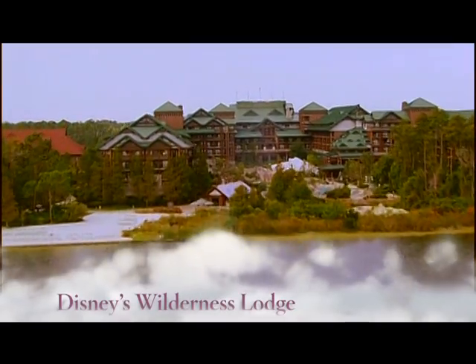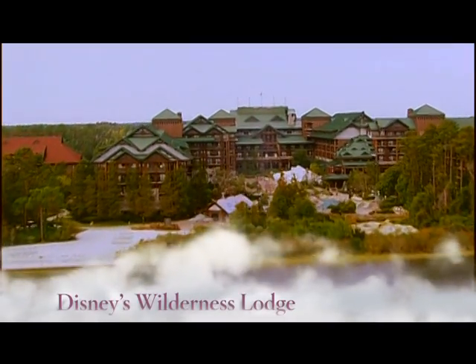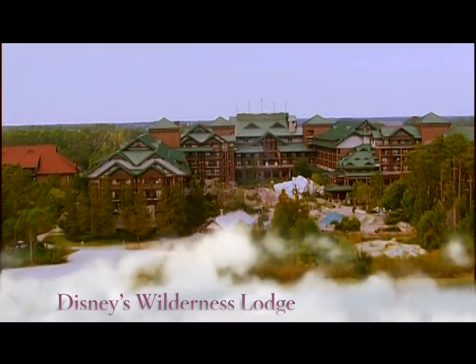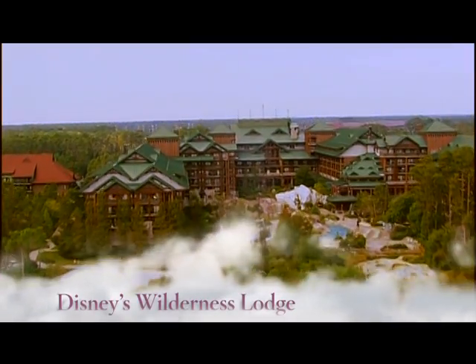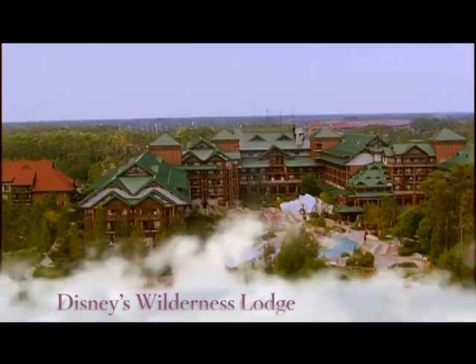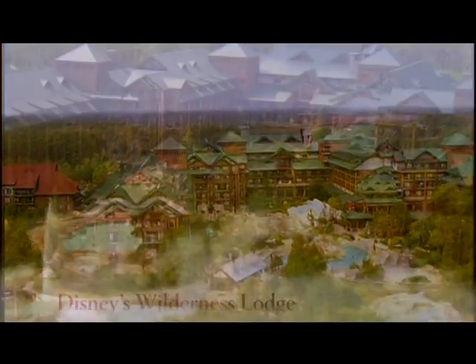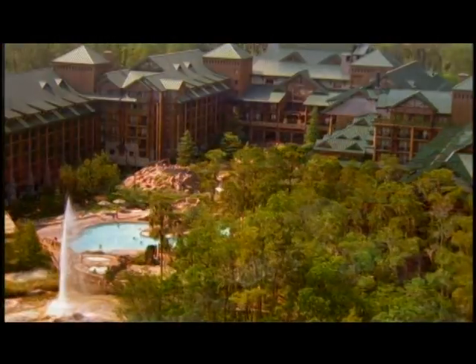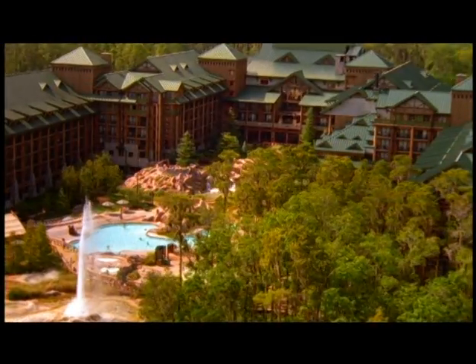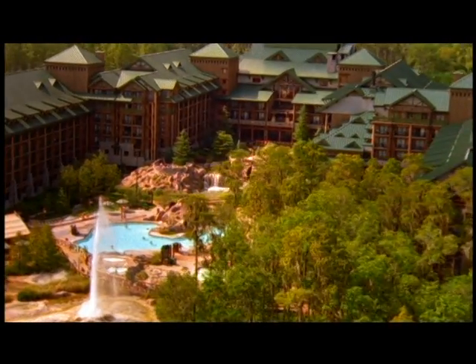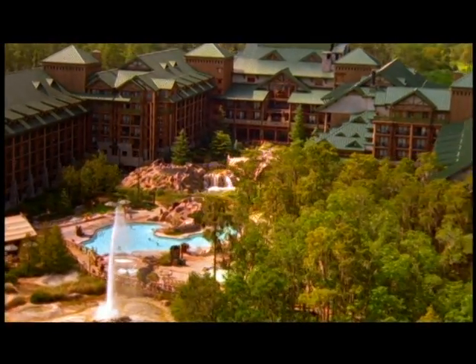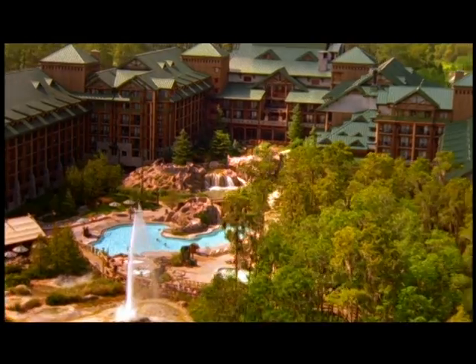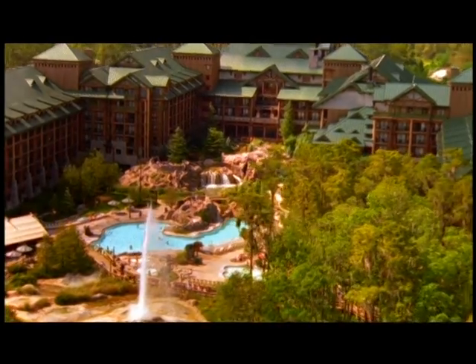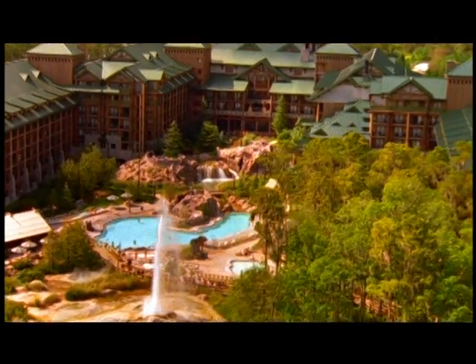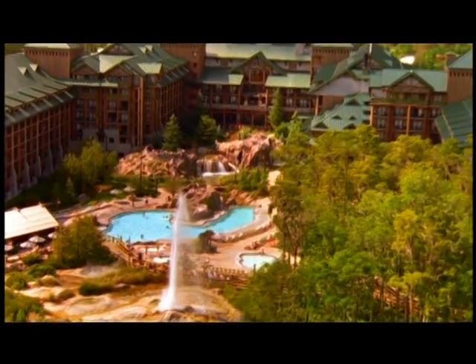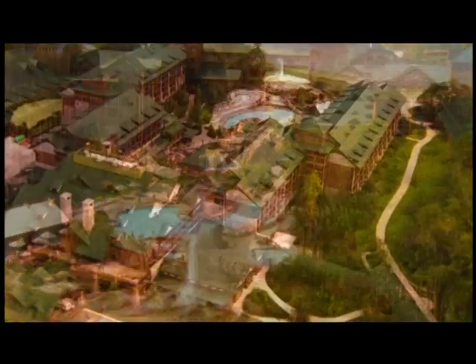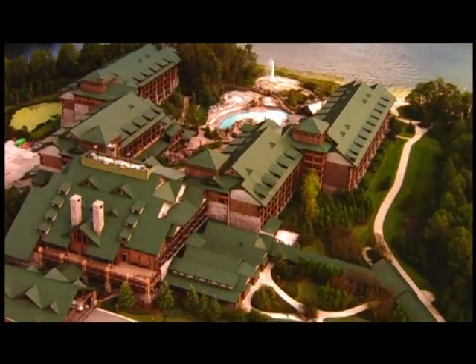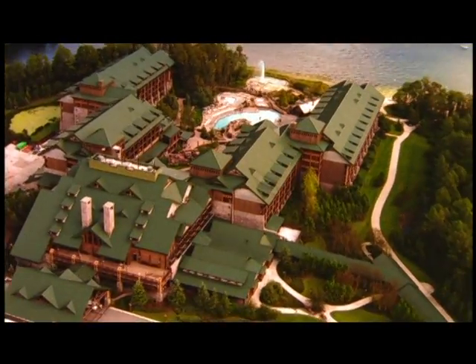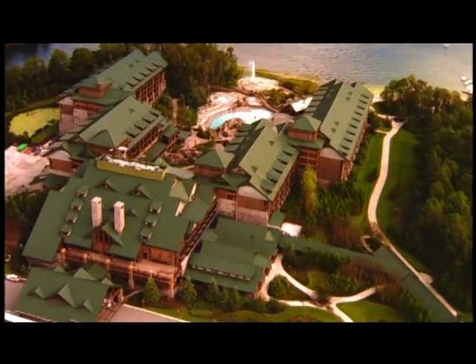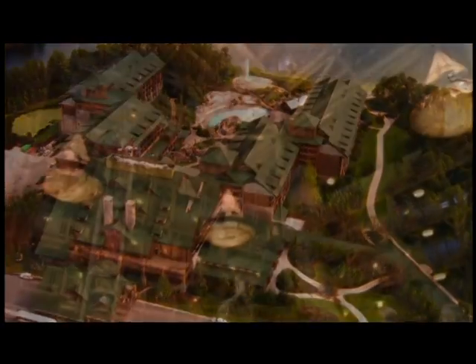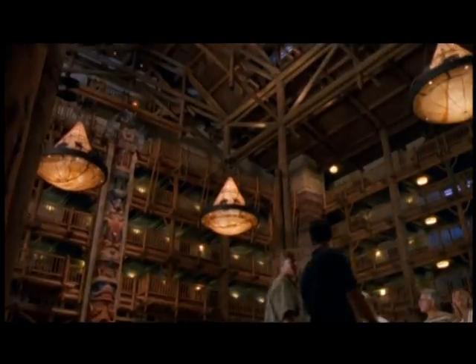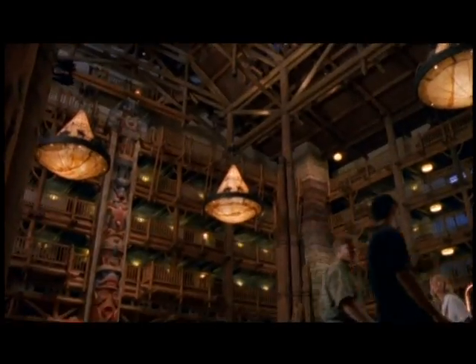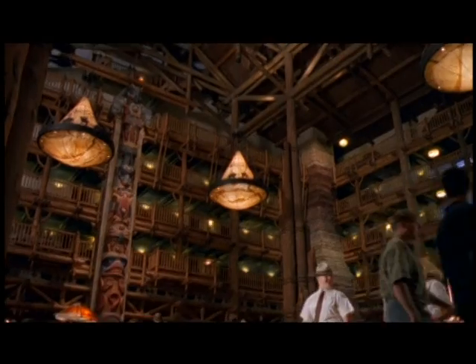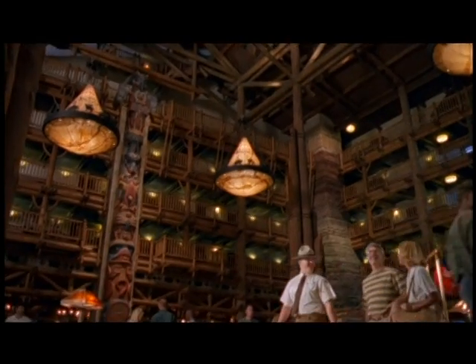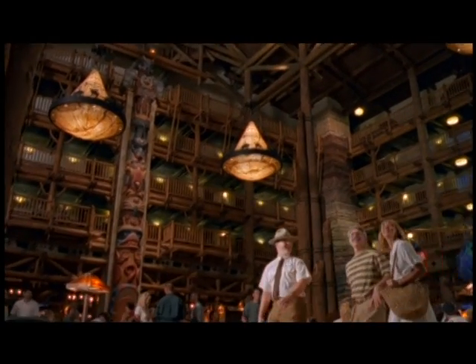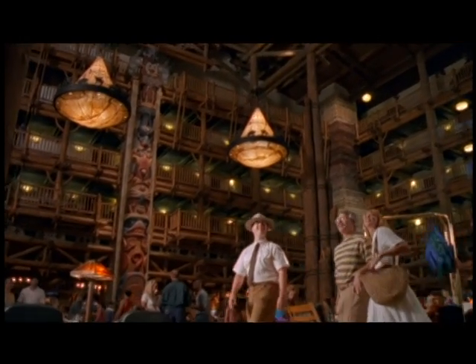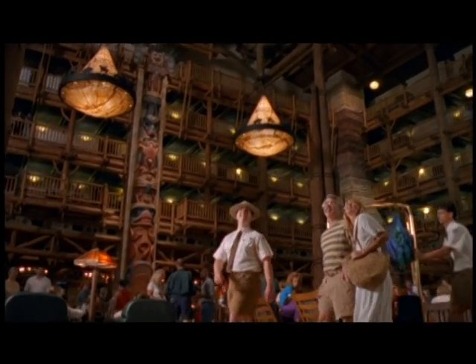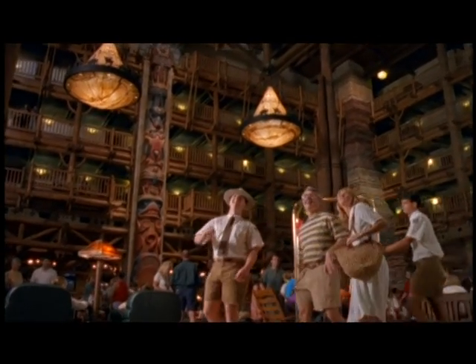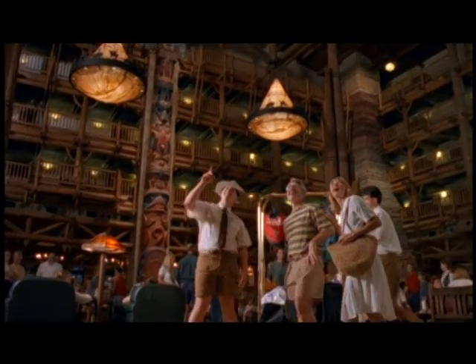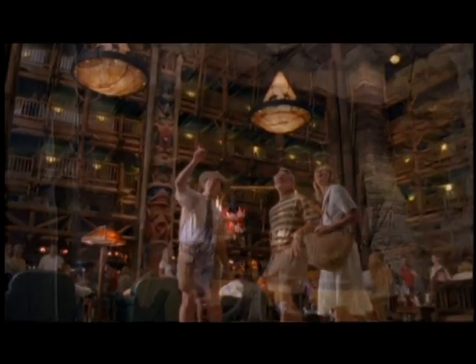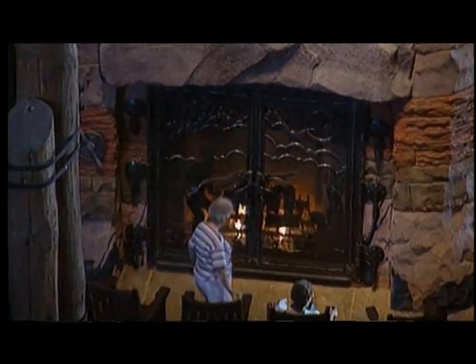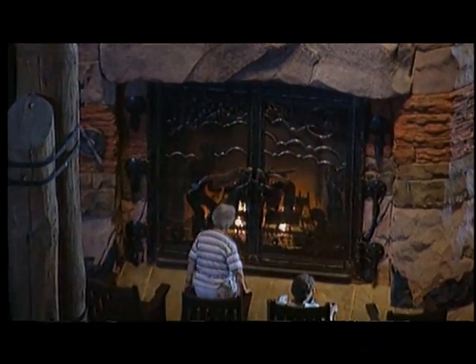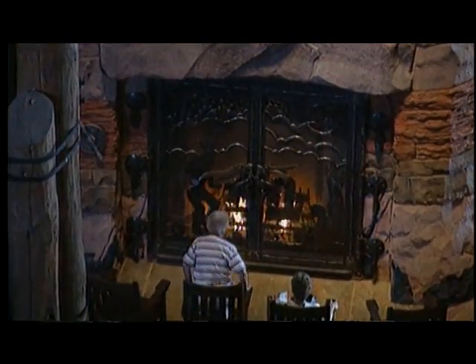This is Disney's Wilderness Lodge, inspired by all the great lodges they built in our national parks way back when. Check out this lobby — it's decked out with gigantic totem poles and this massive fireplace.